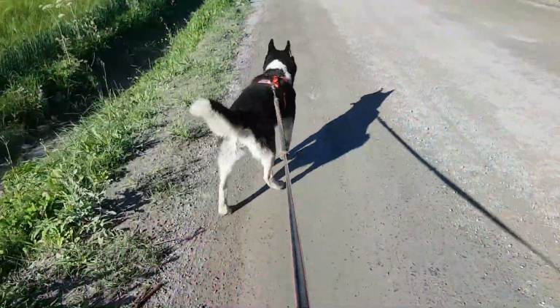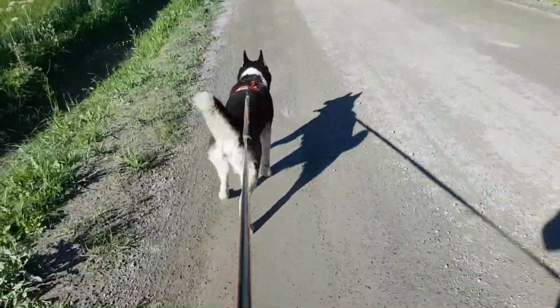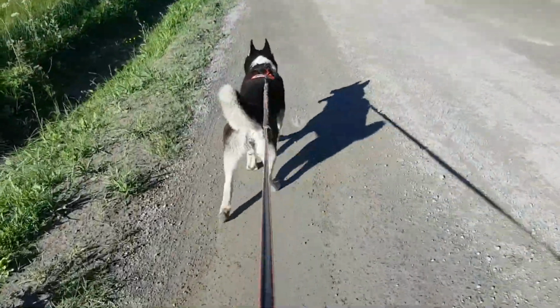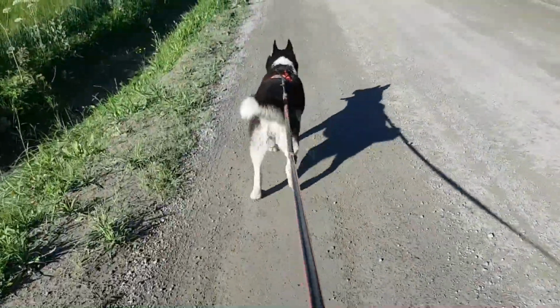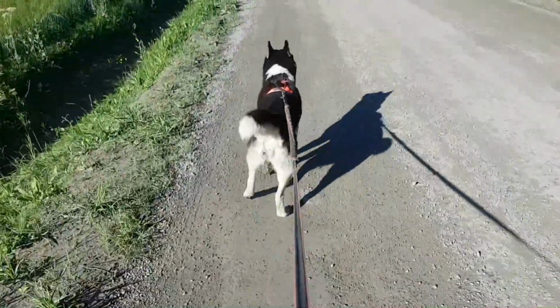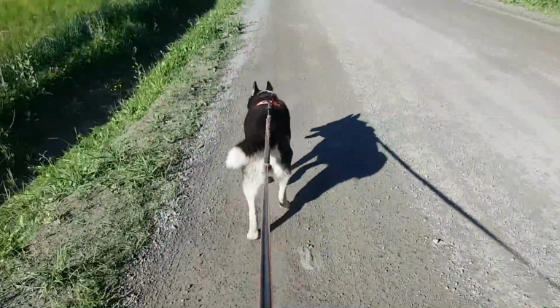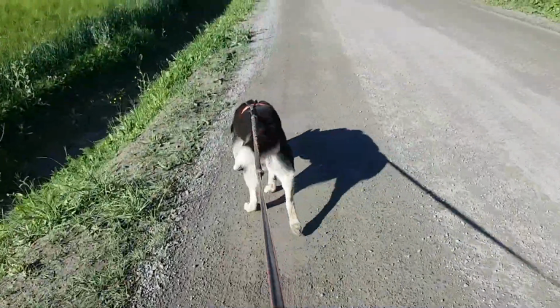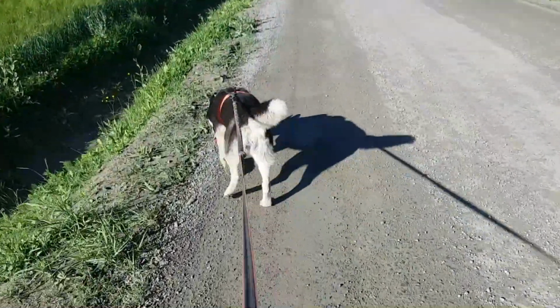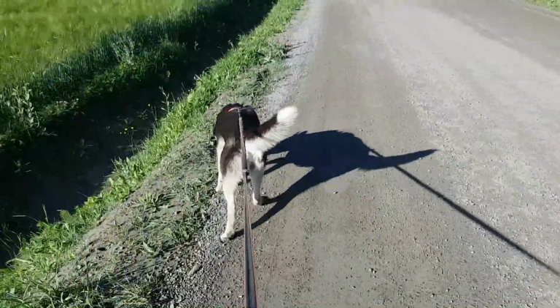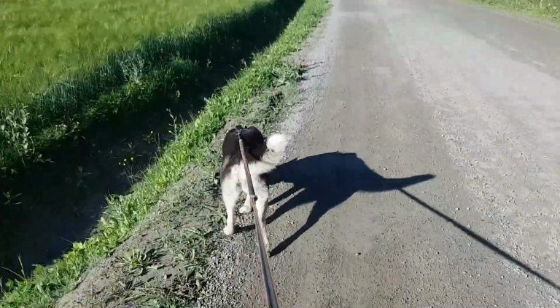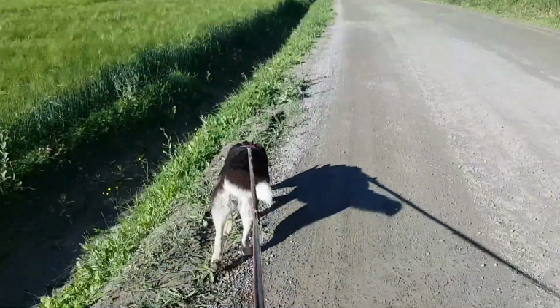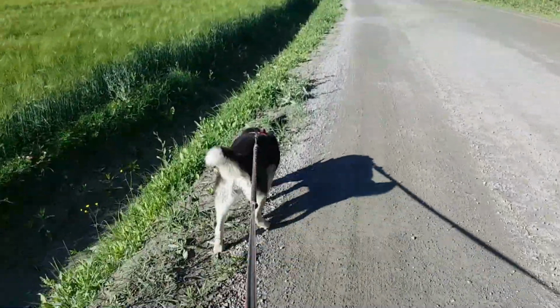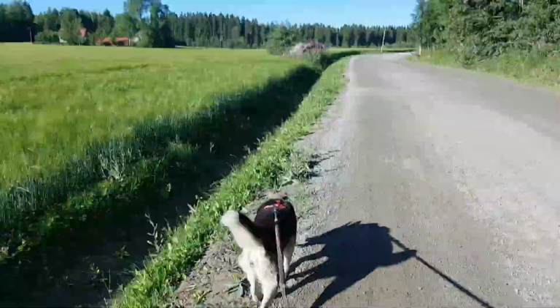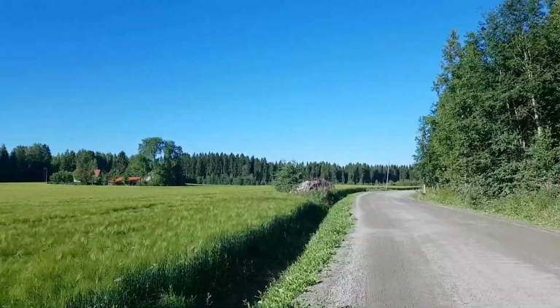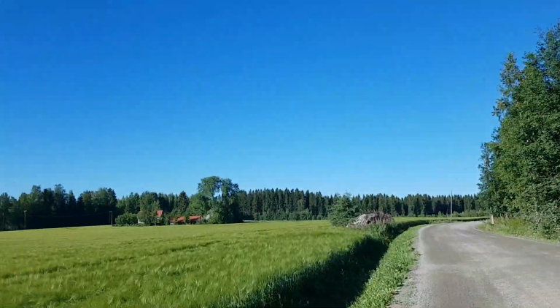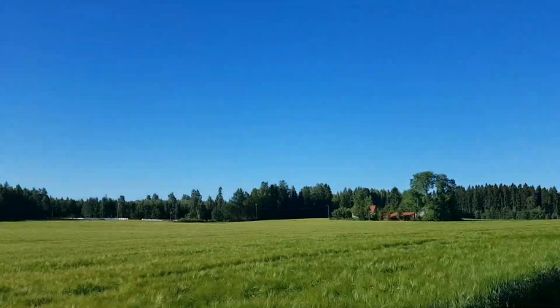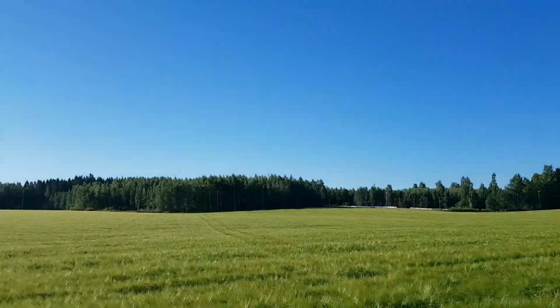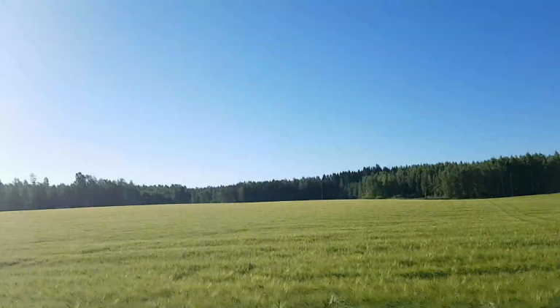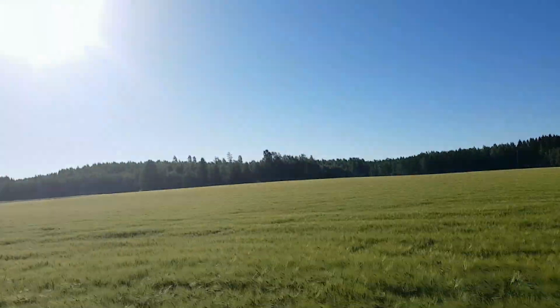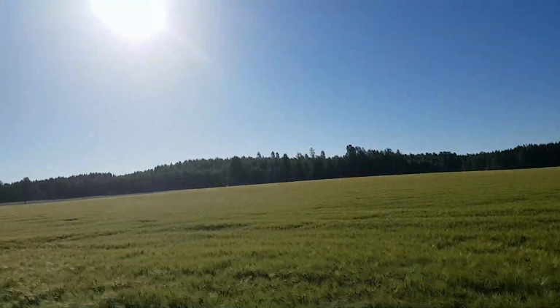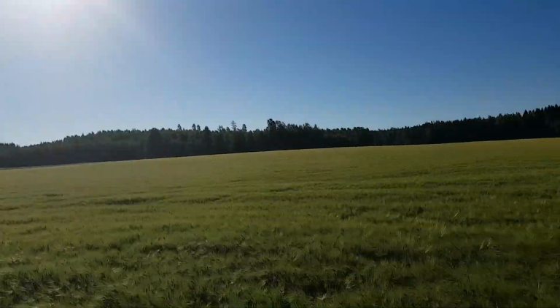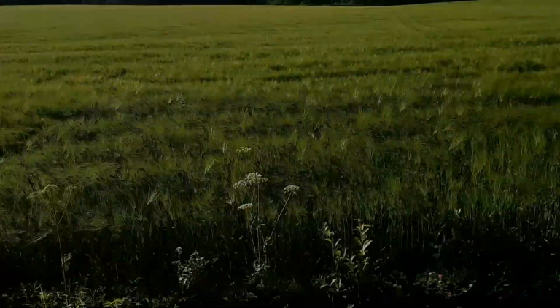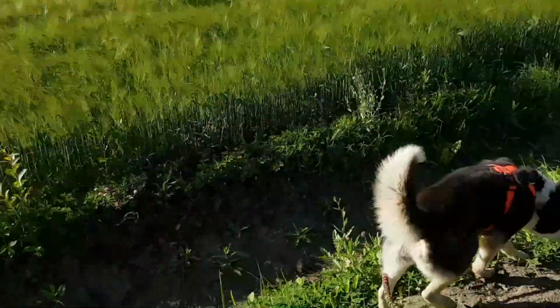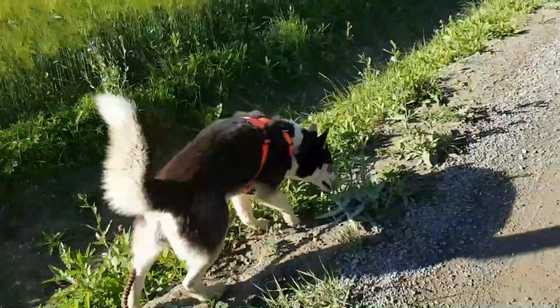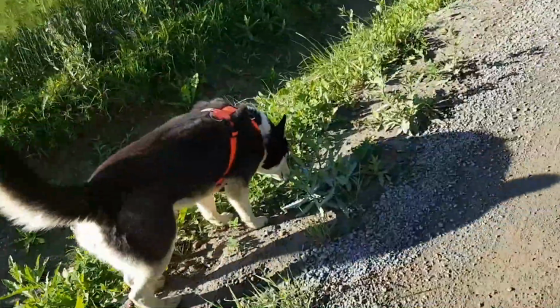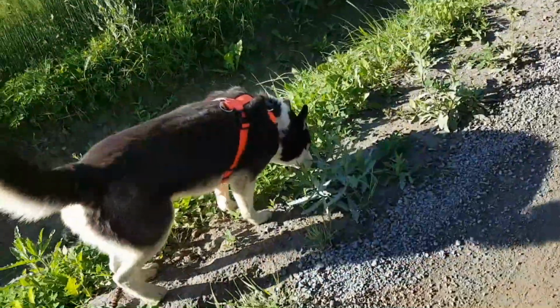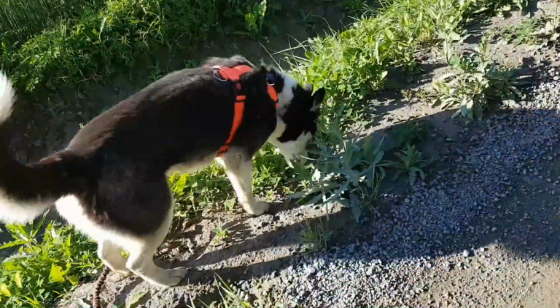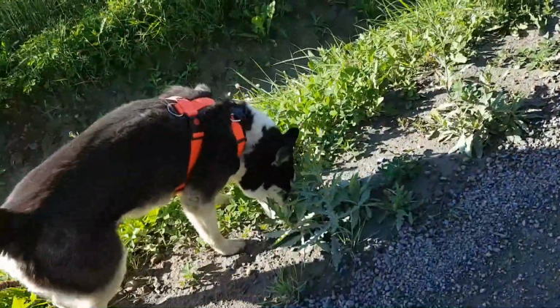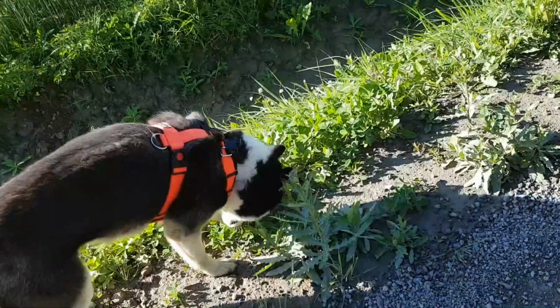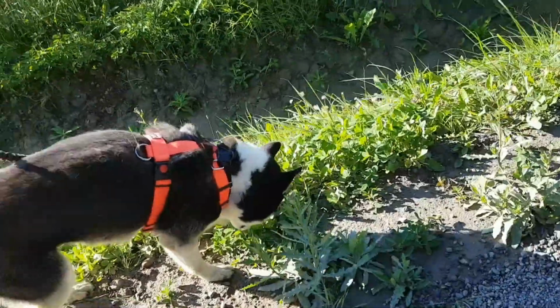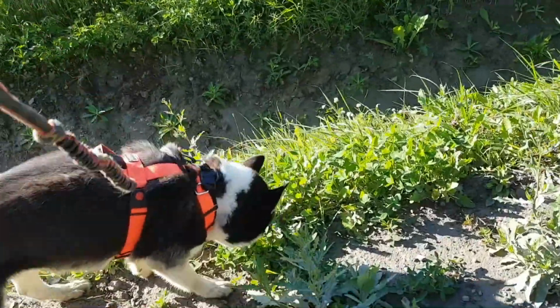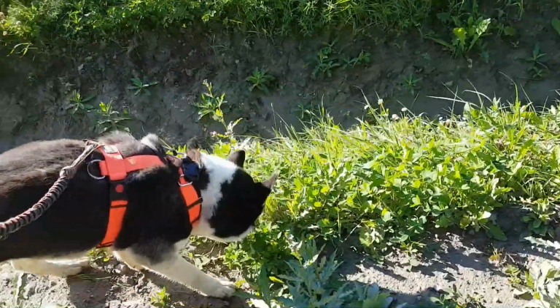Good morning! It's 8 in the morning and it's a beautiful day. It's actually already quite warm.